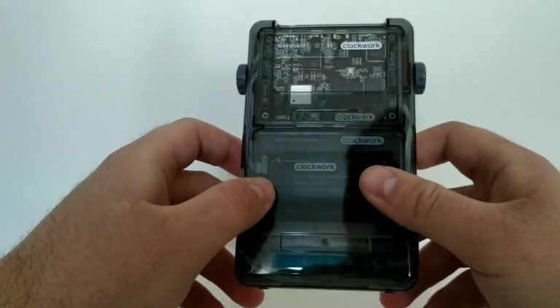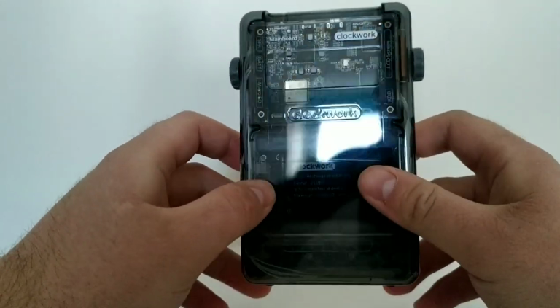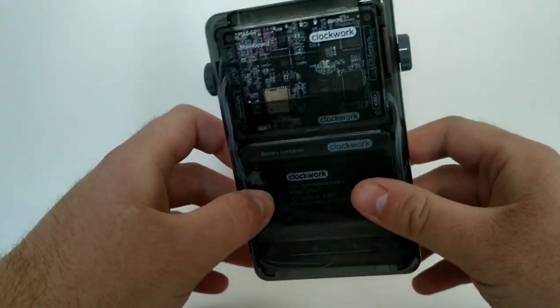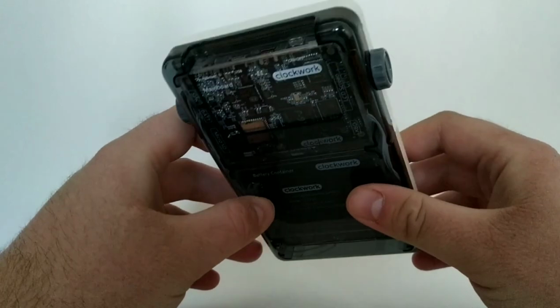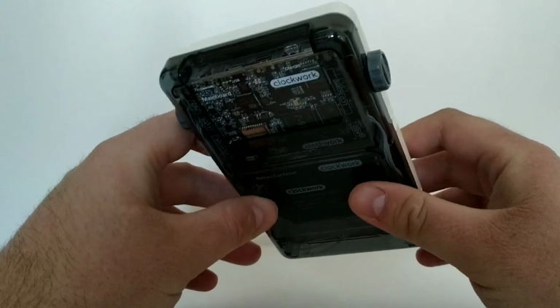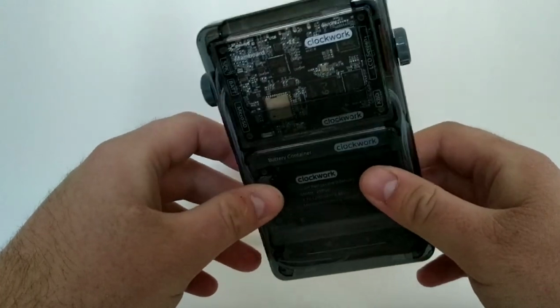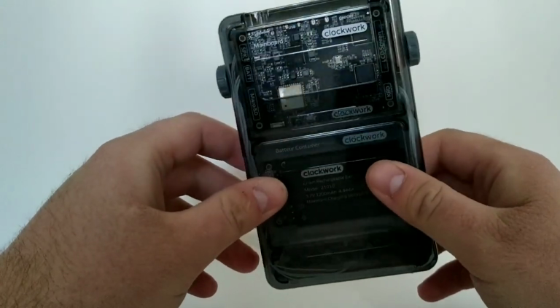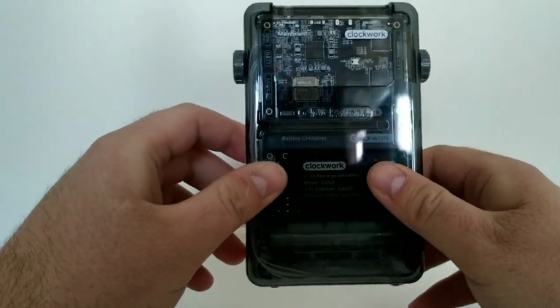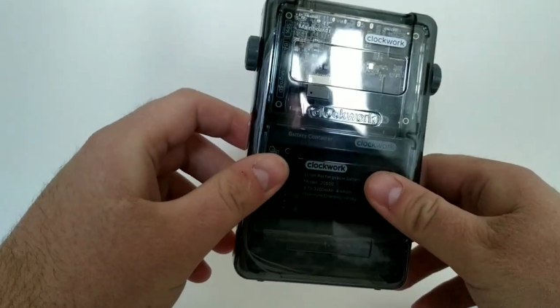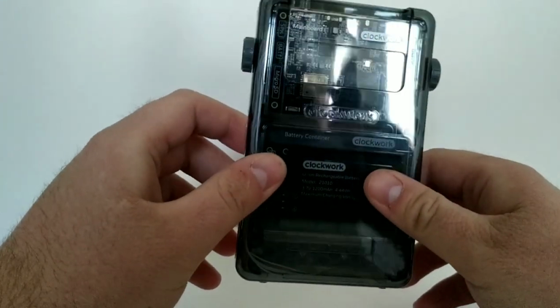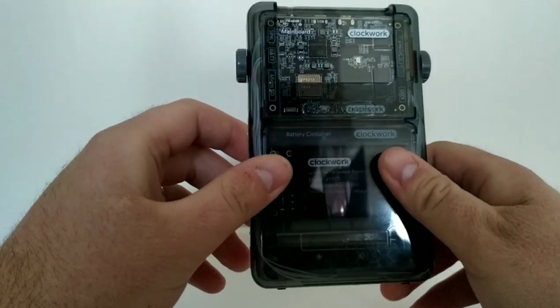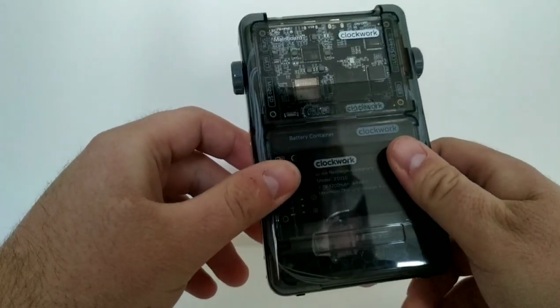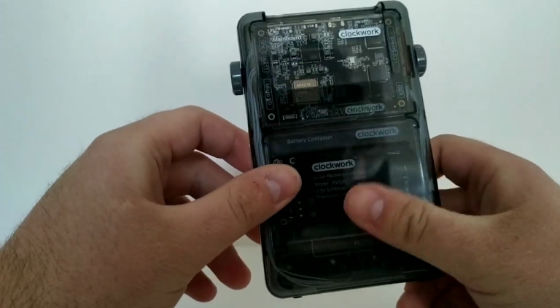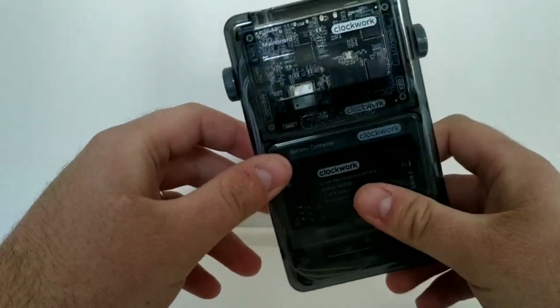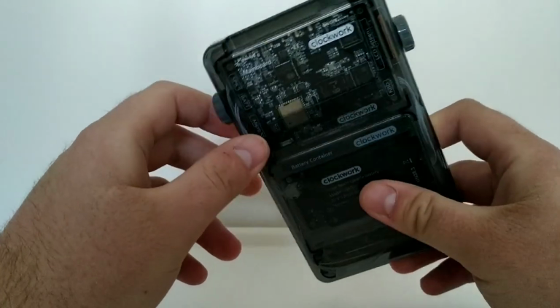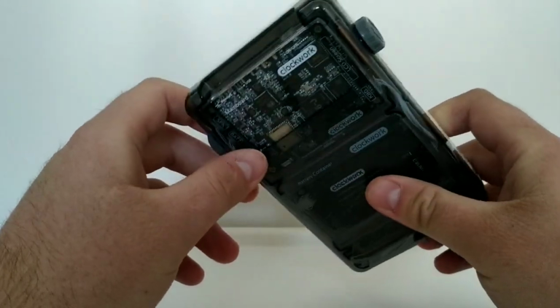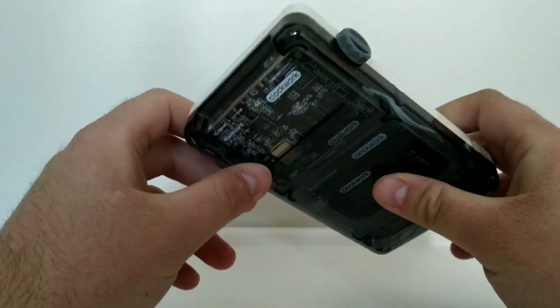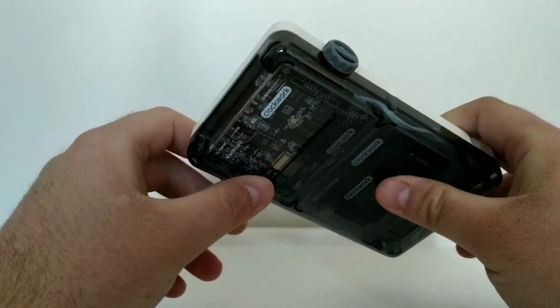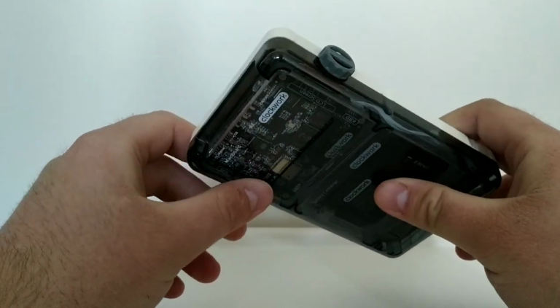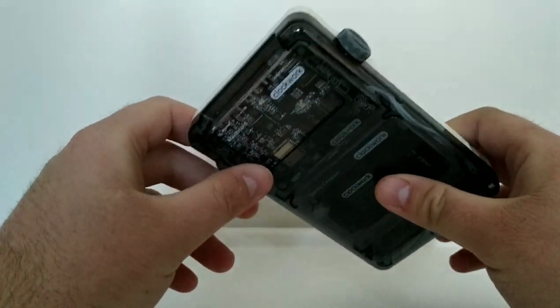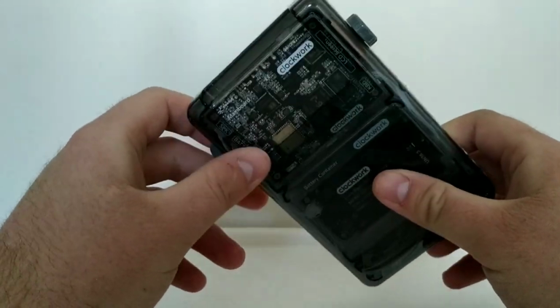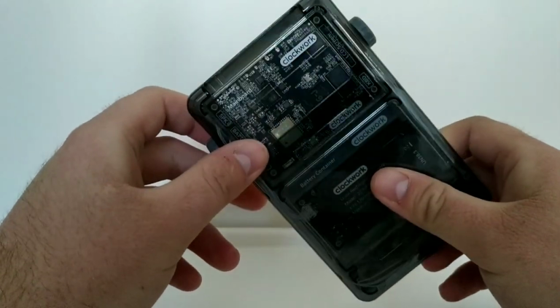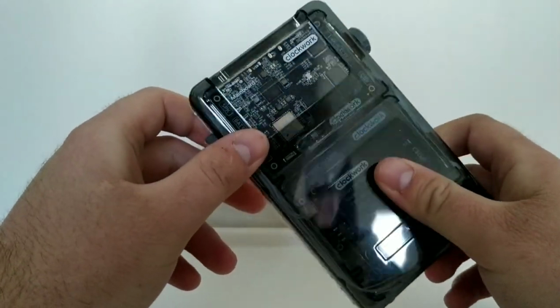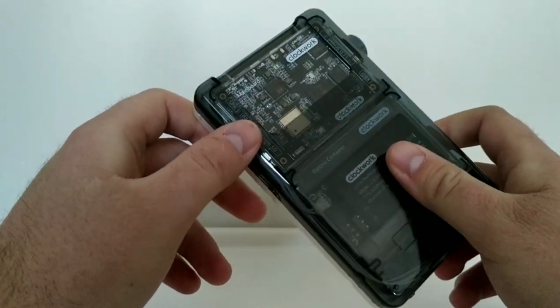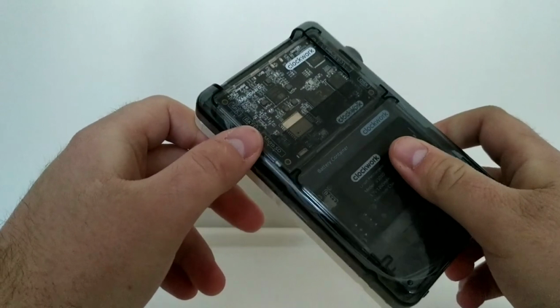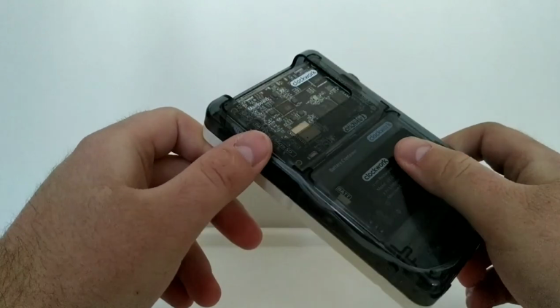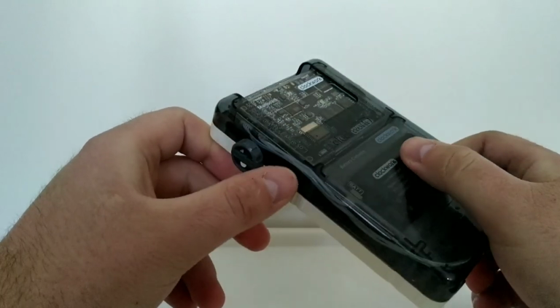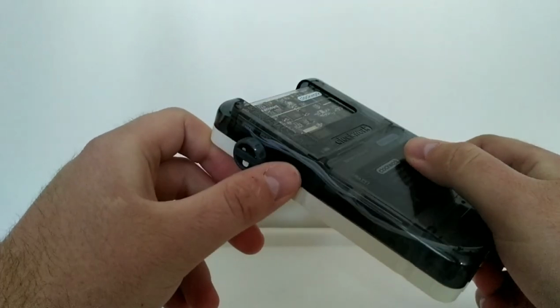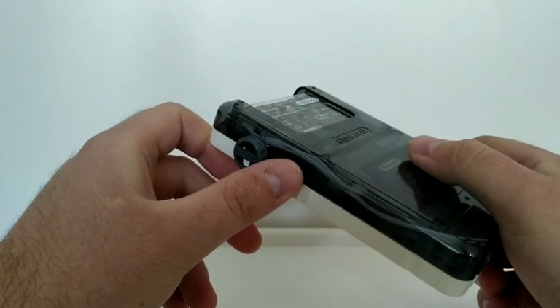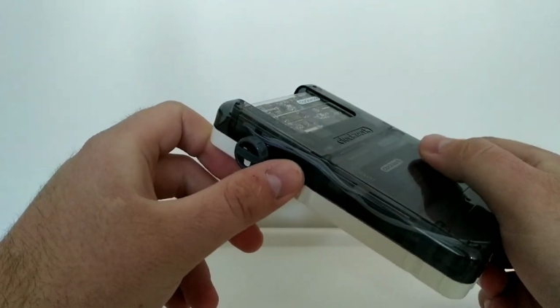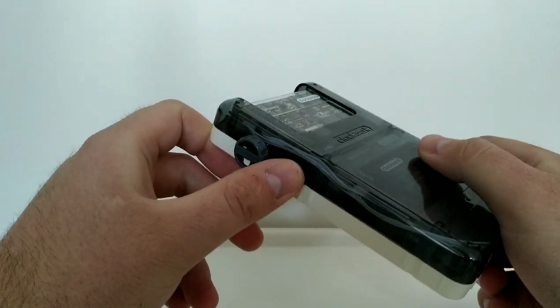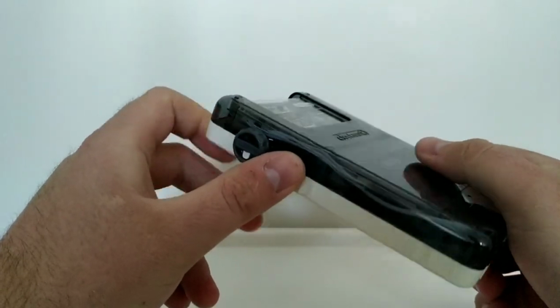They suggest that you can hack this and do whatever you want with it. They highly encourage people to play around with this thing to try and improve it.